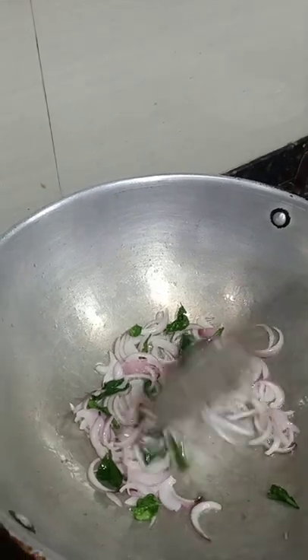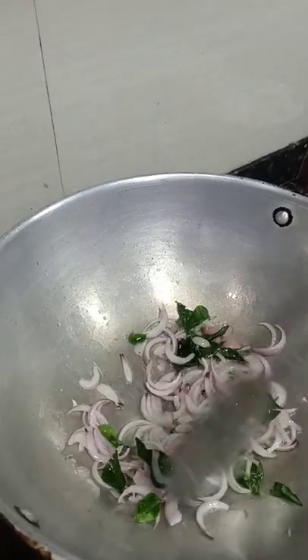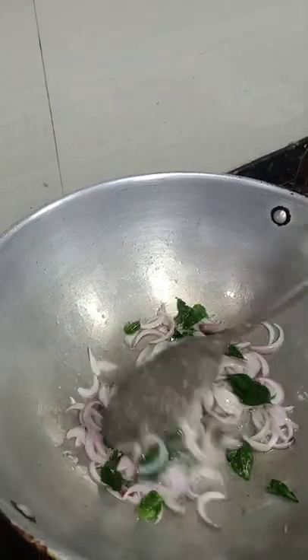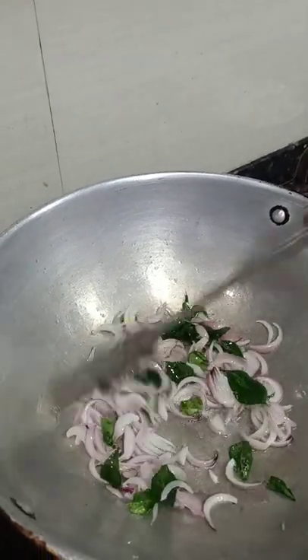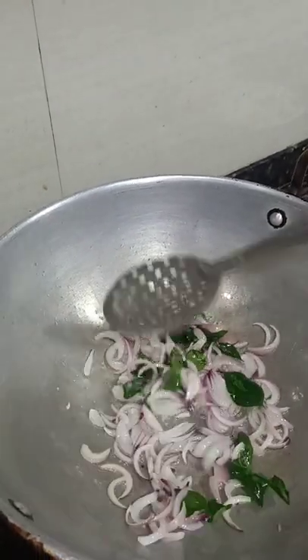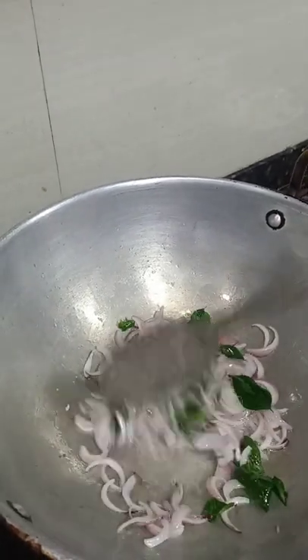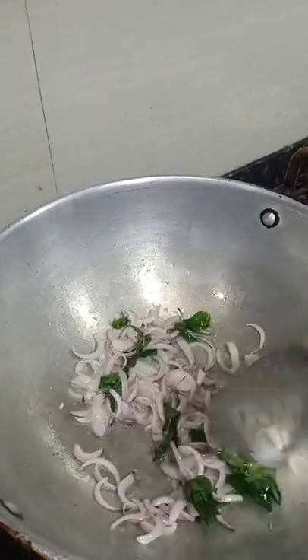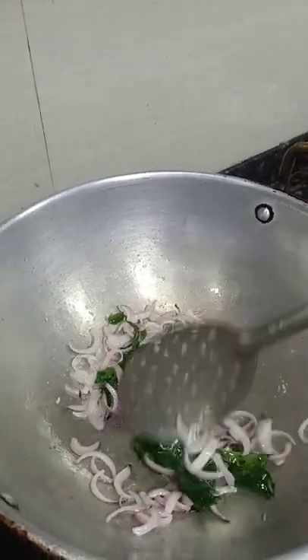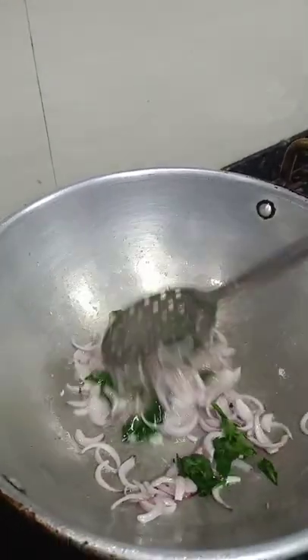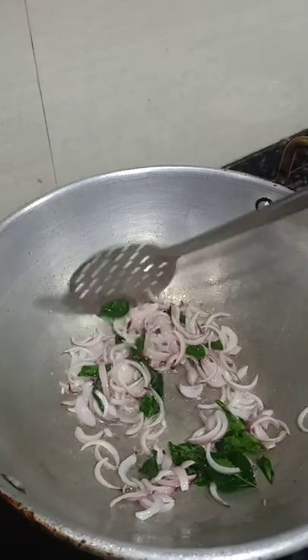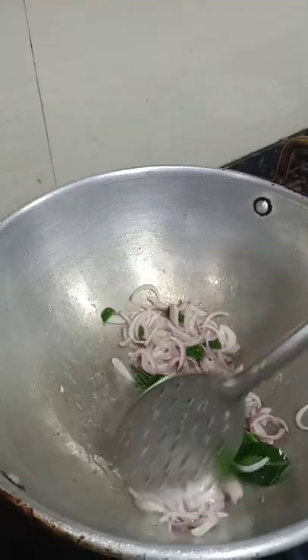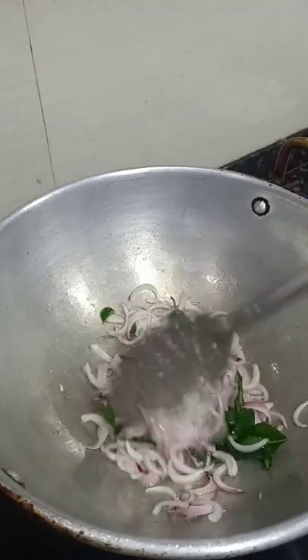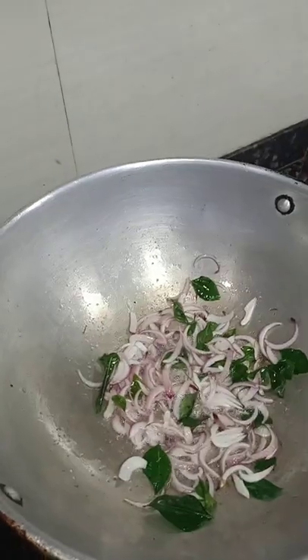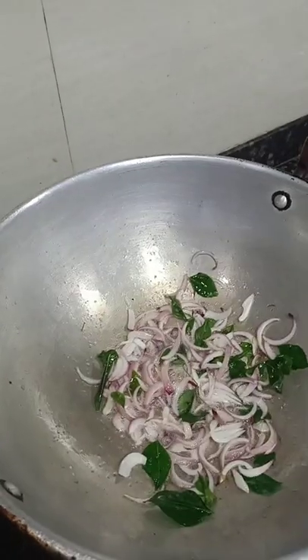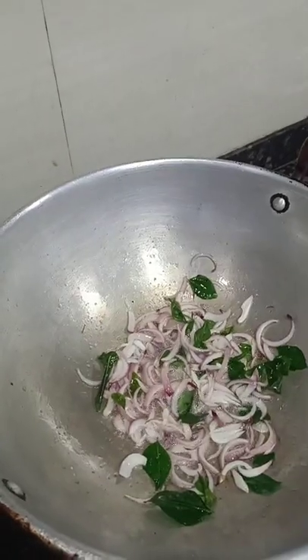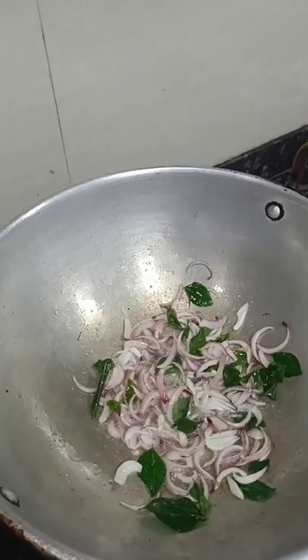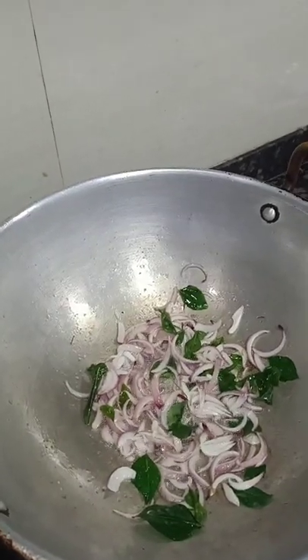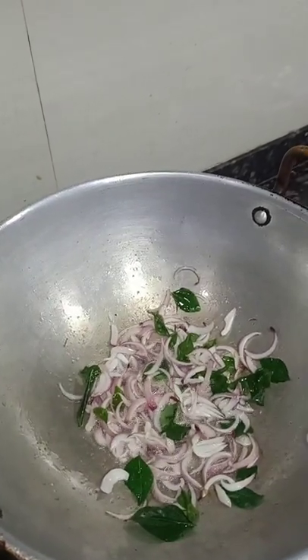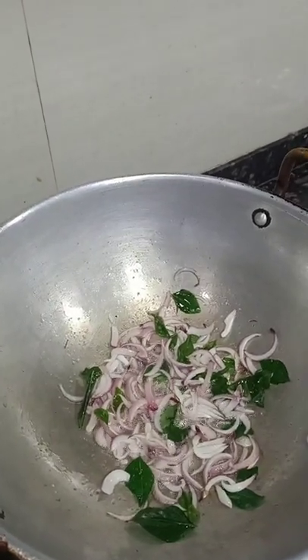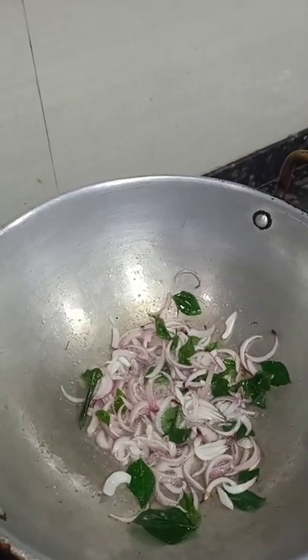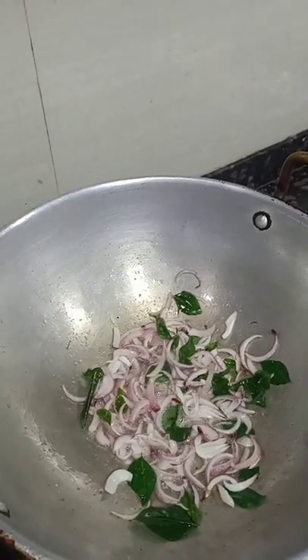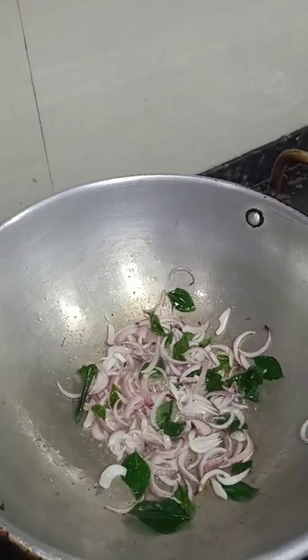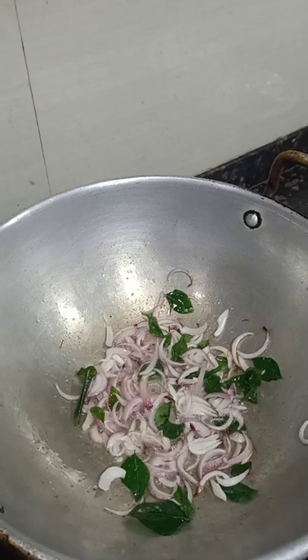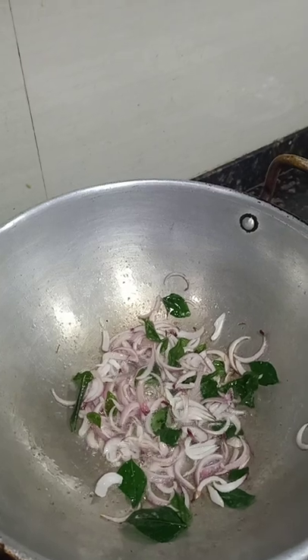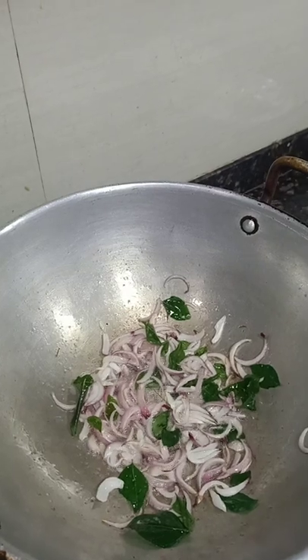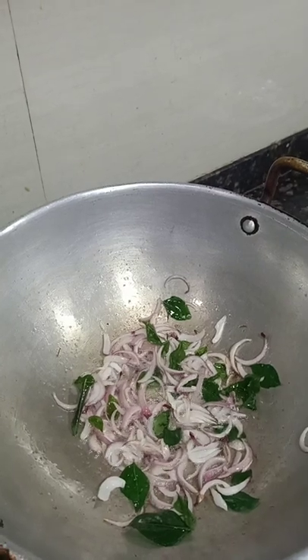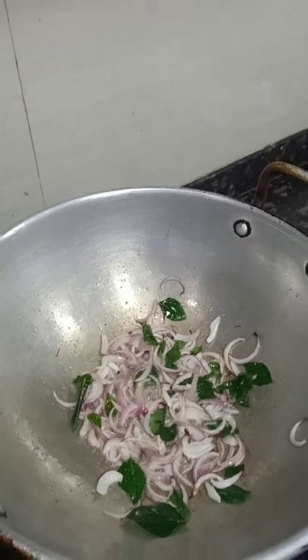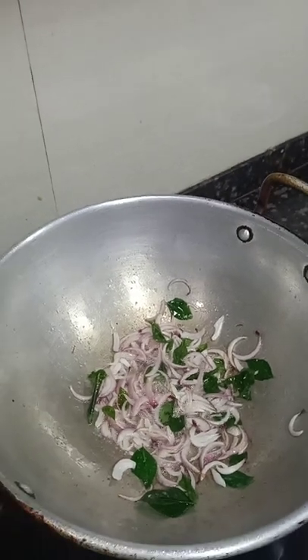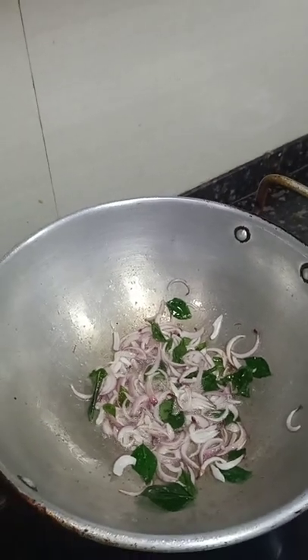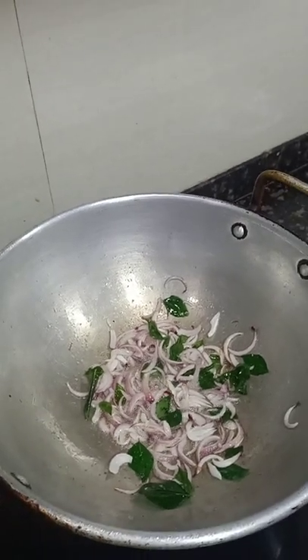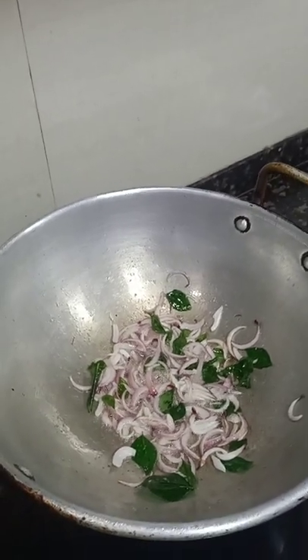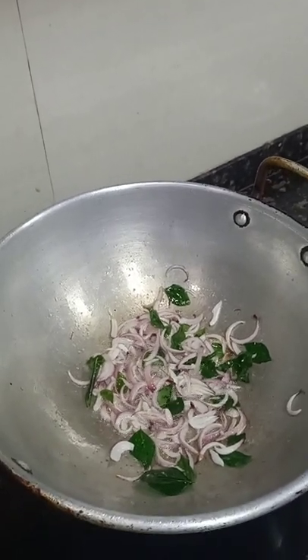We are adding a small quantity of salt because the onion has to get cooked fast. By adding this salt, it will get cooked fast after 2-3 minutes. Once the onion changes to a translucent color, we proceed.